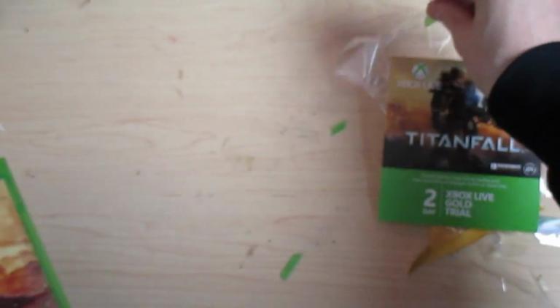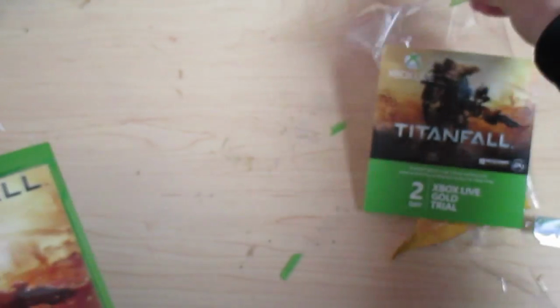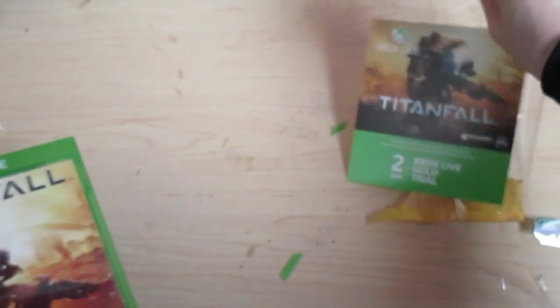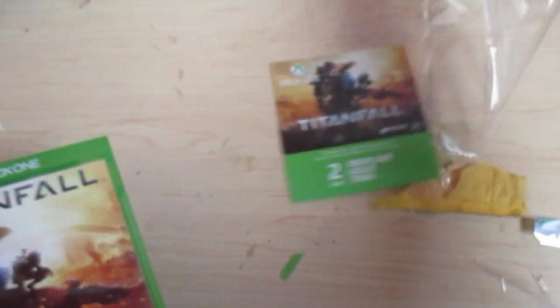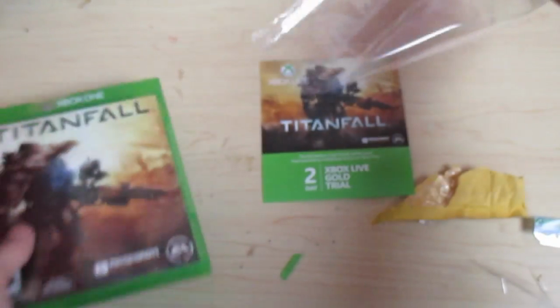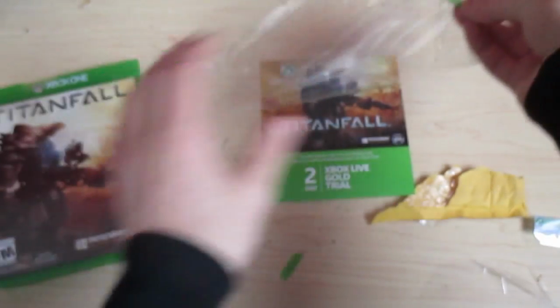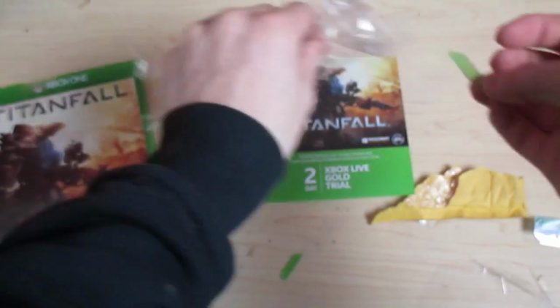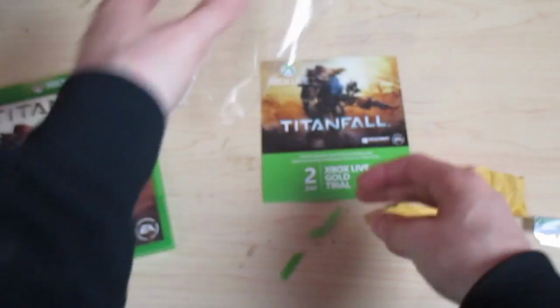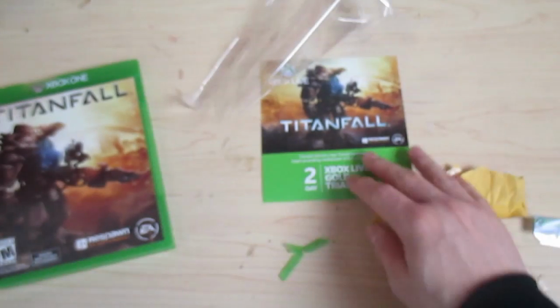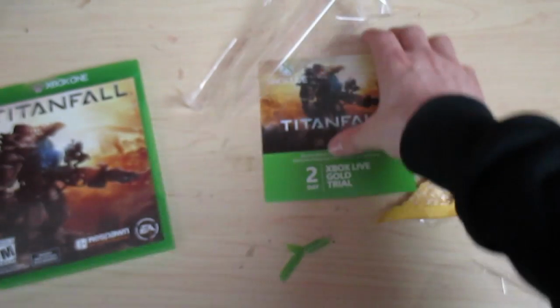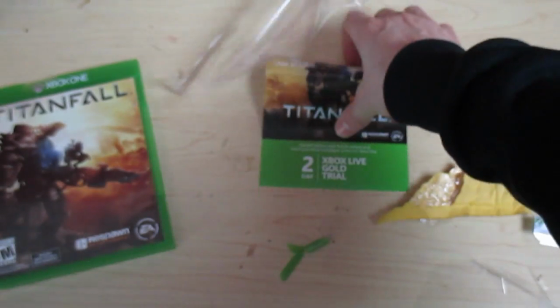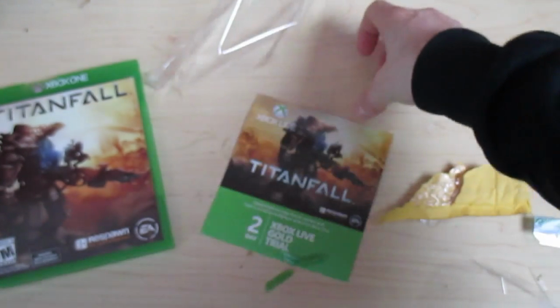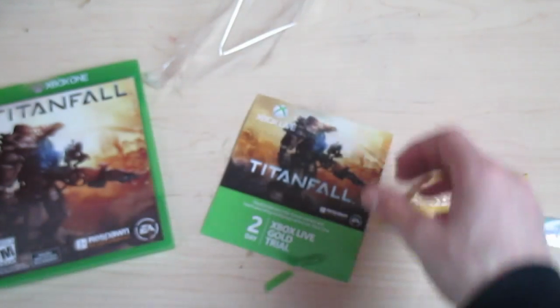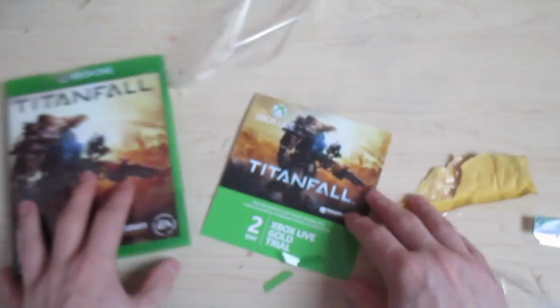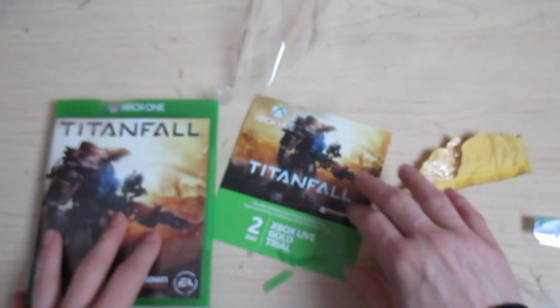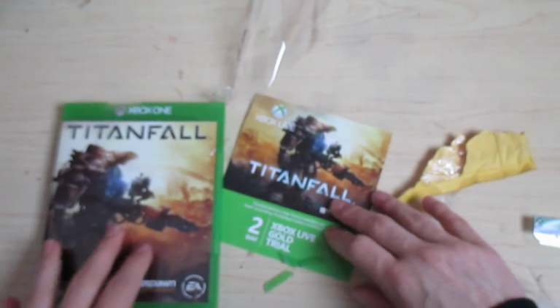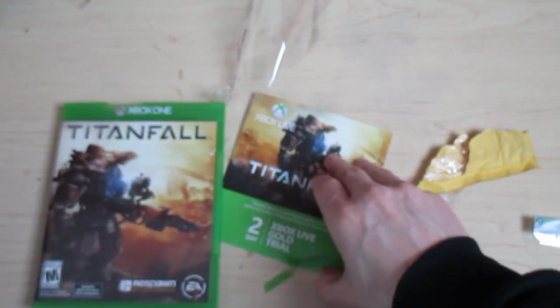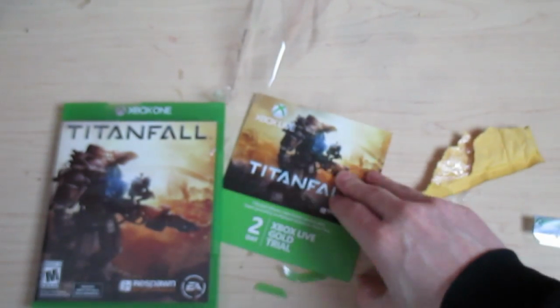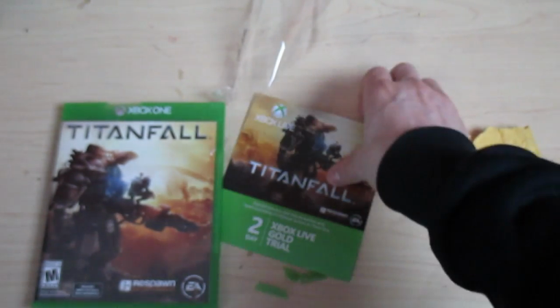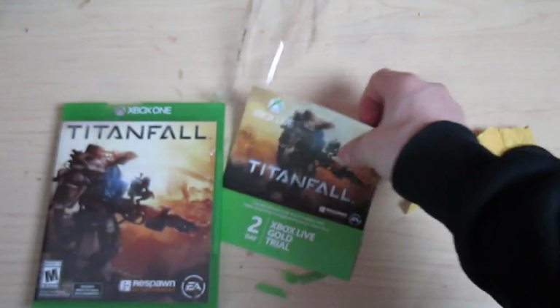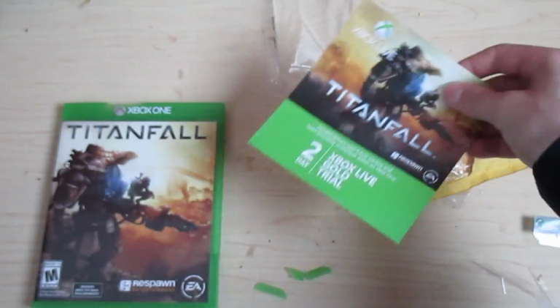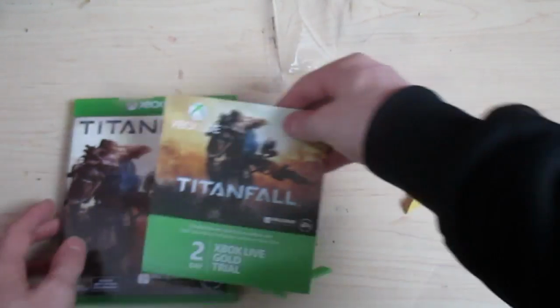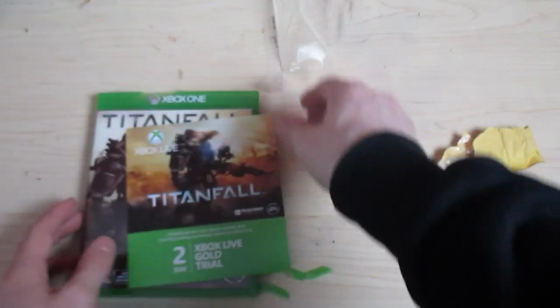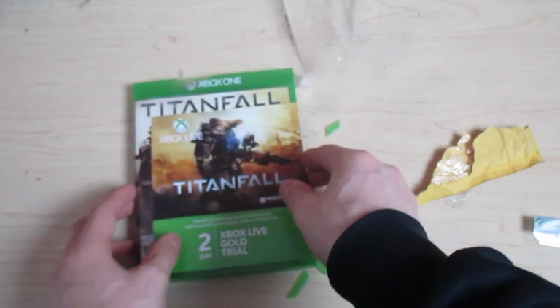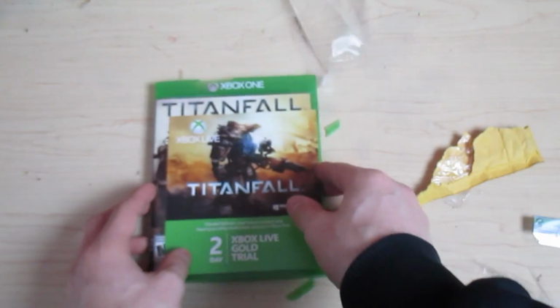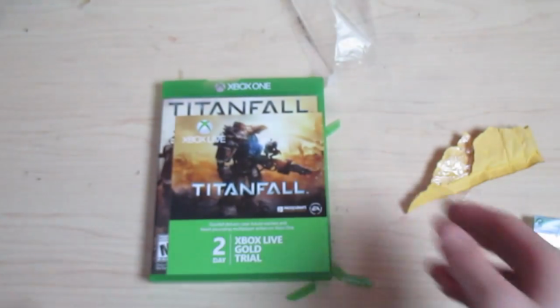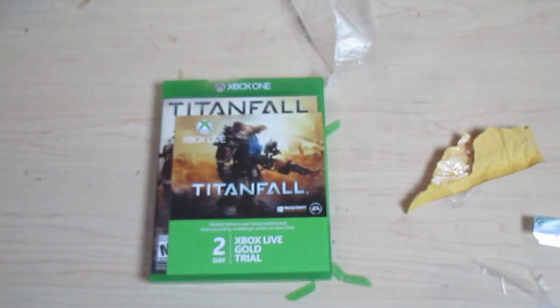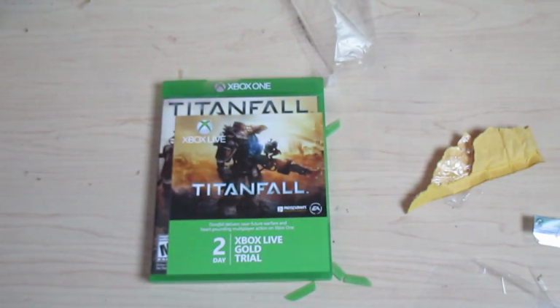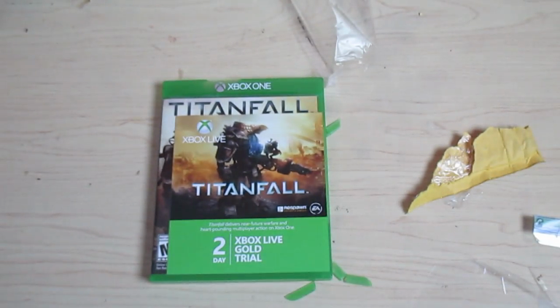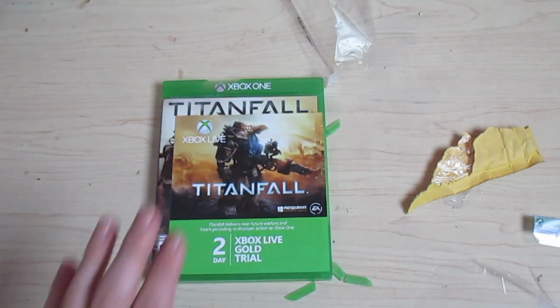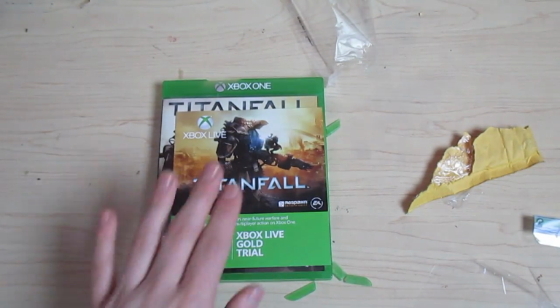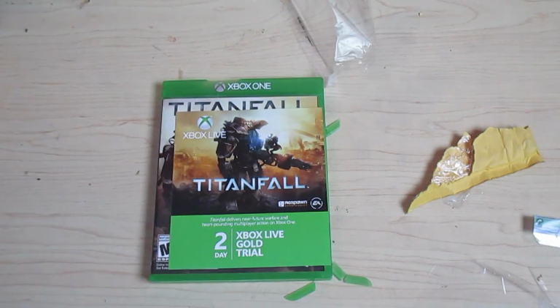There's another piece of plastic in the plastic. So that's what you get — you get a 2-day live trial code. I have lots of those, so maybe I'll give this one away.